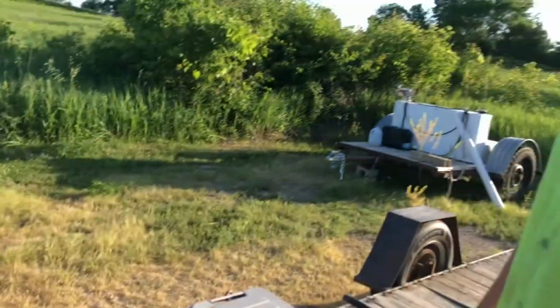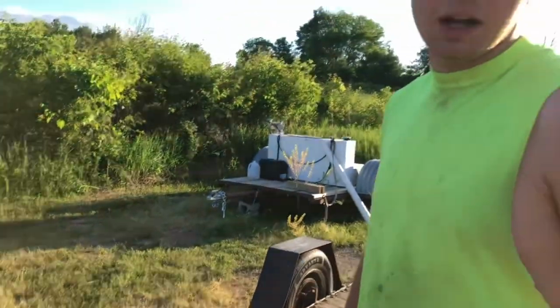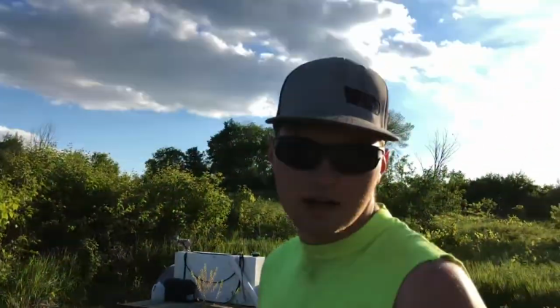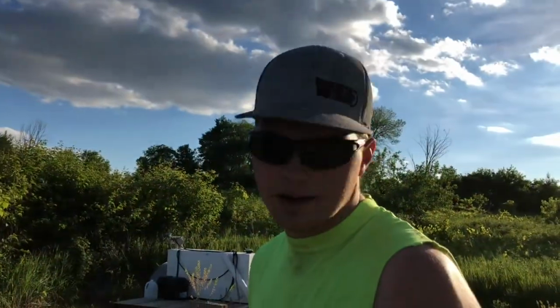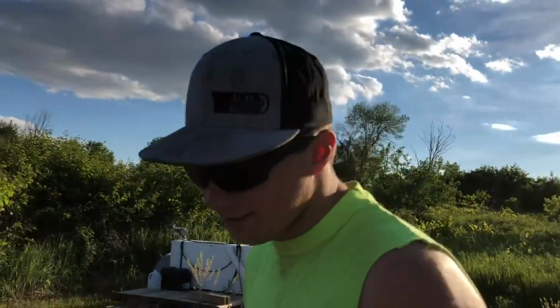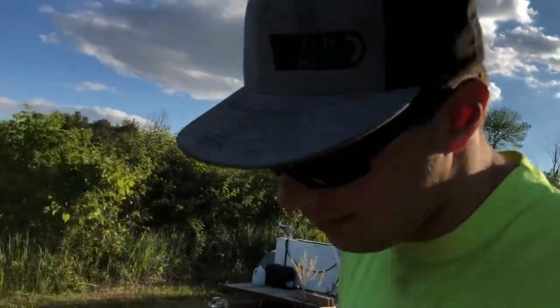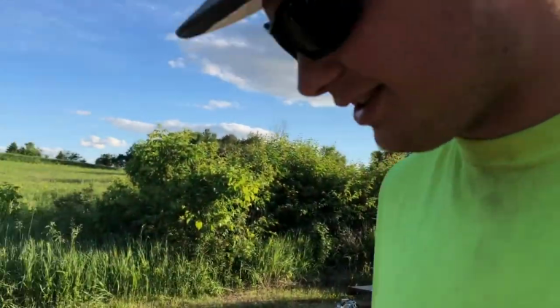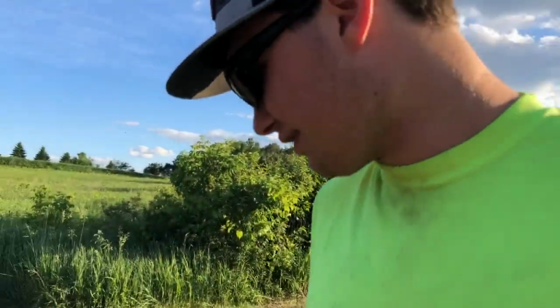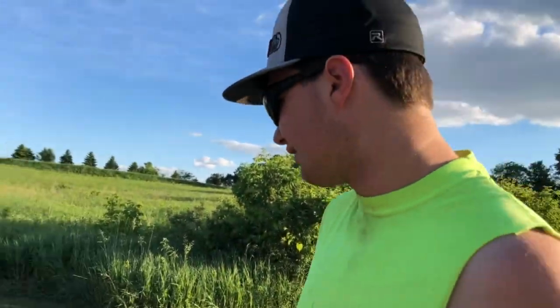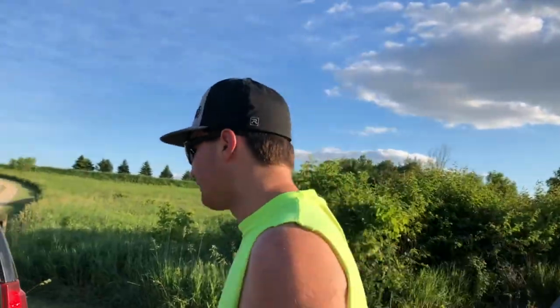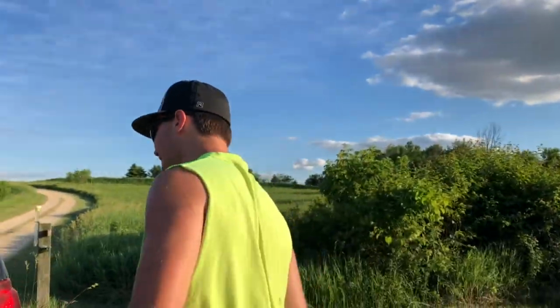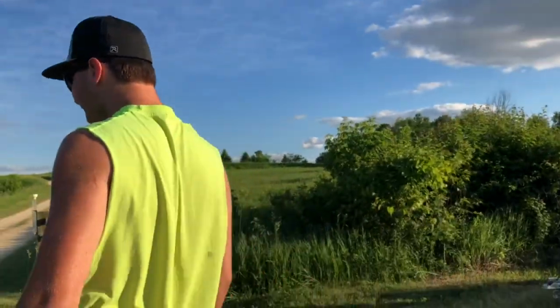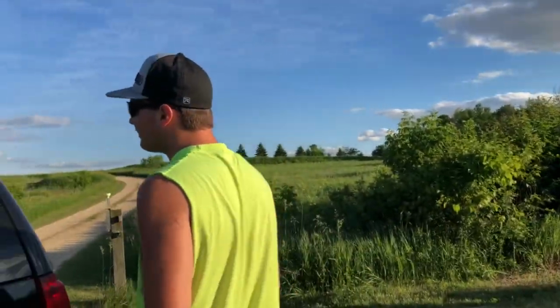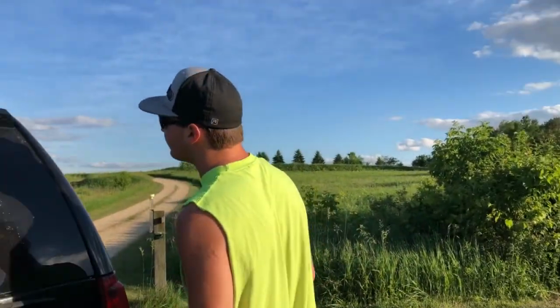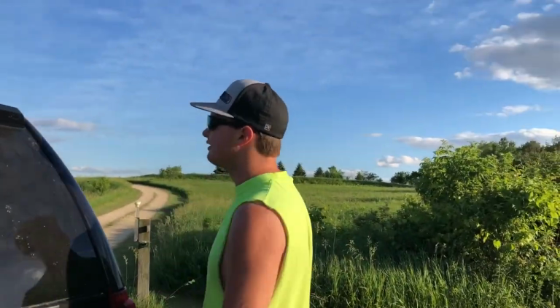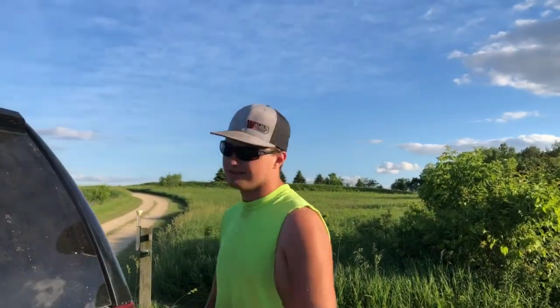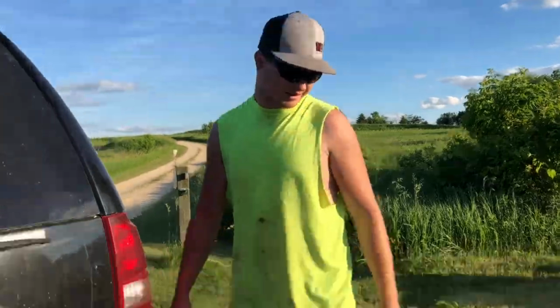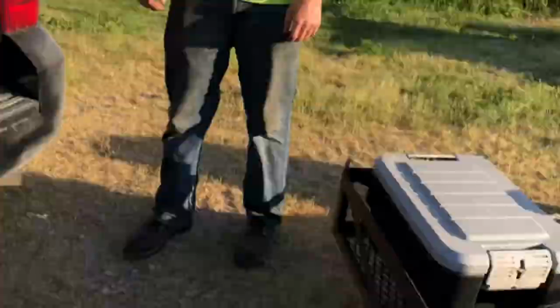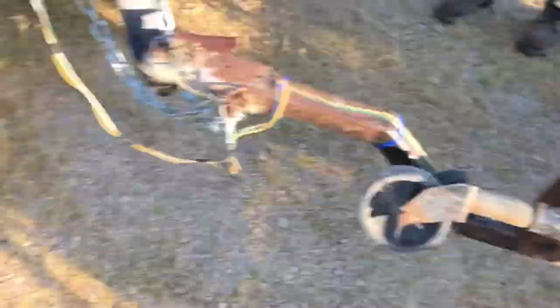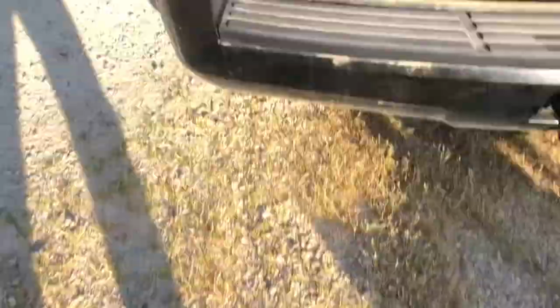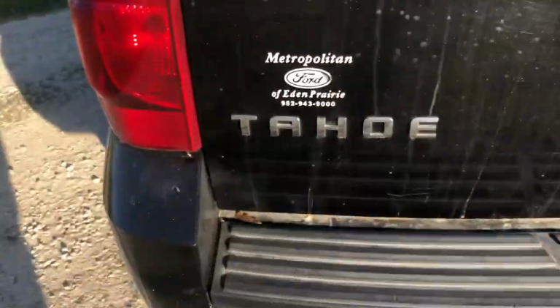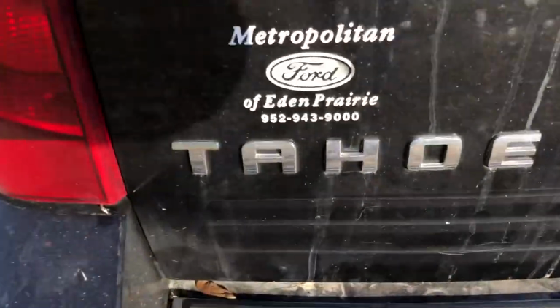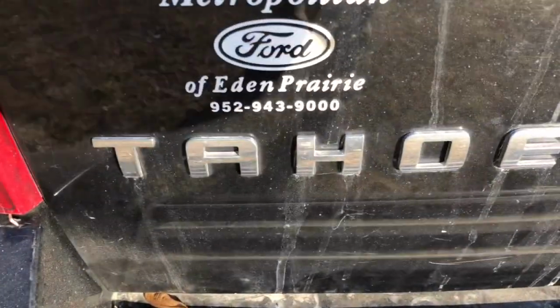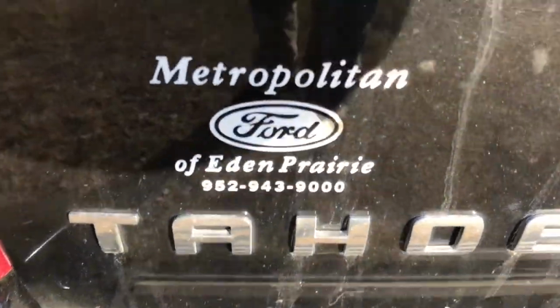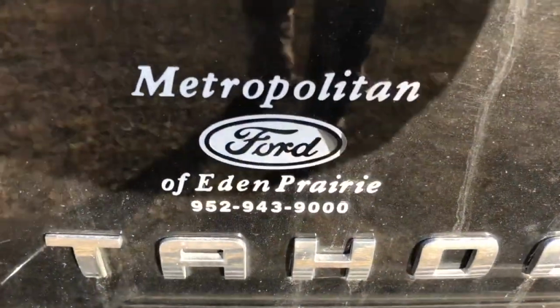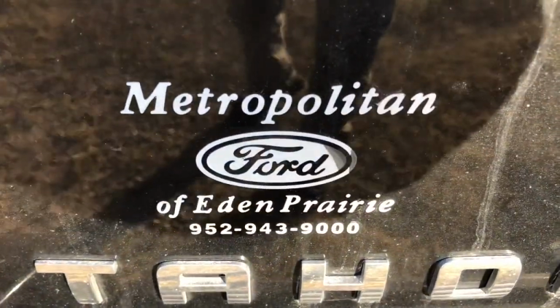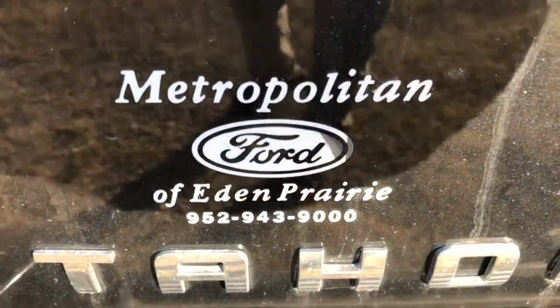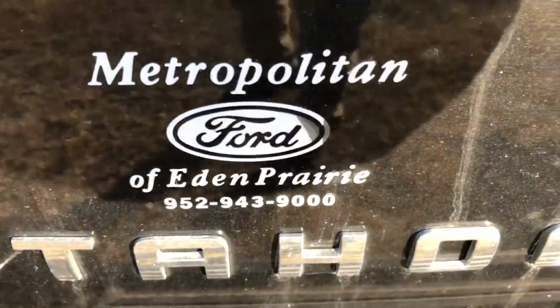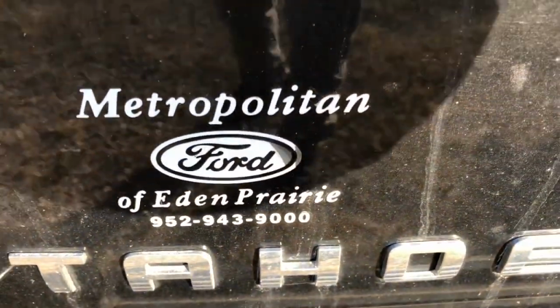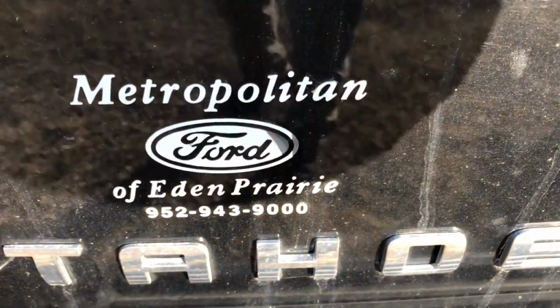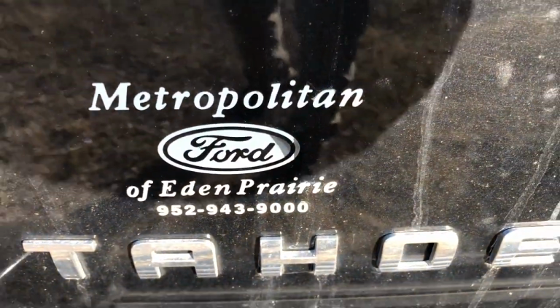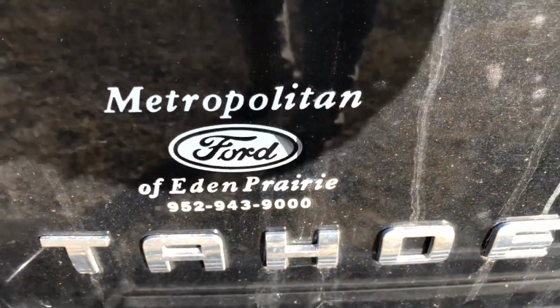We got a big haul, heavy hauler. It's me with the tow rig - if my parents bought this at a Ford dealership.